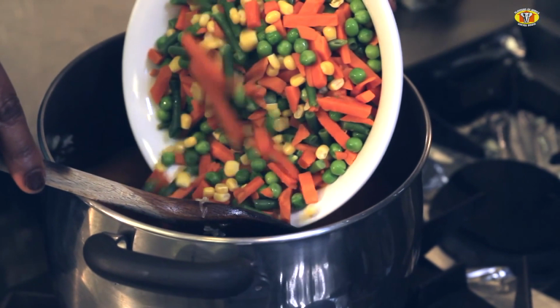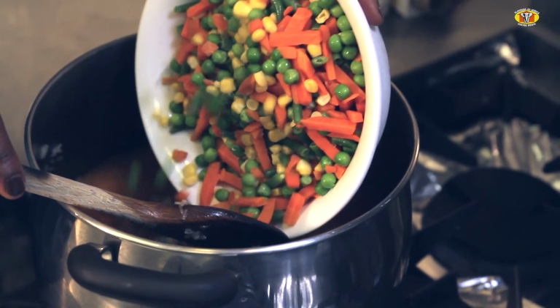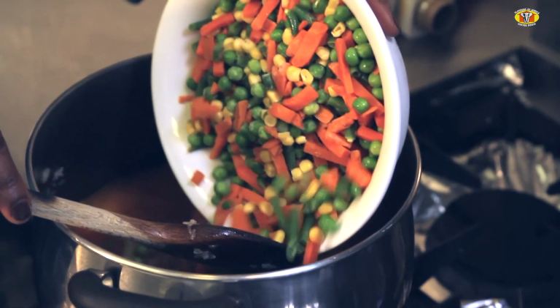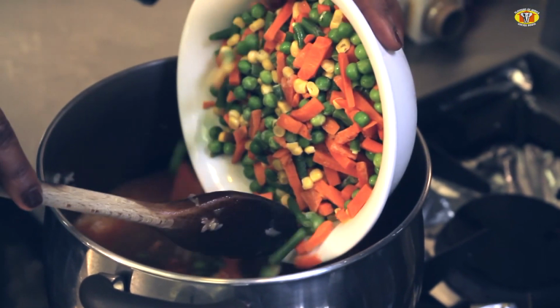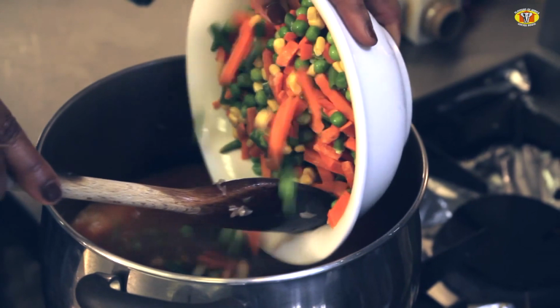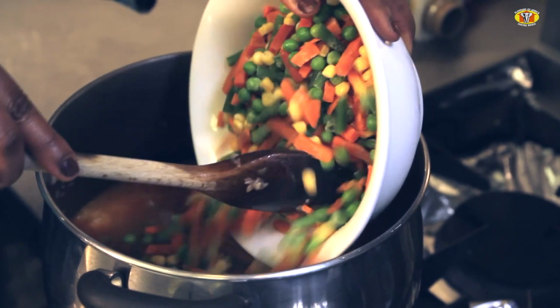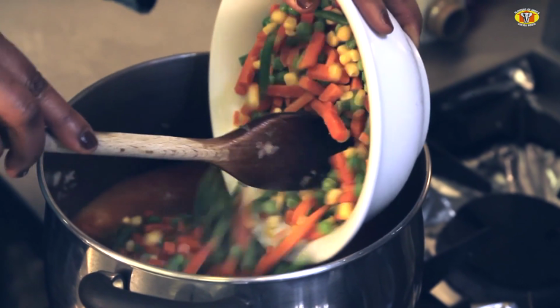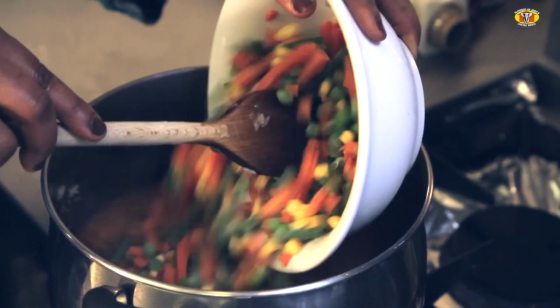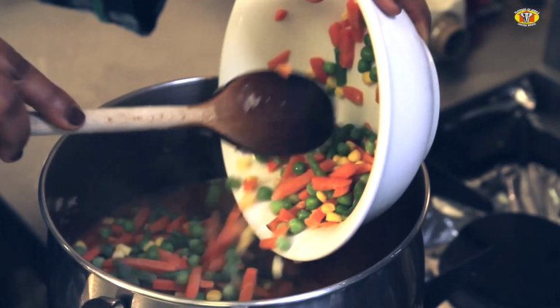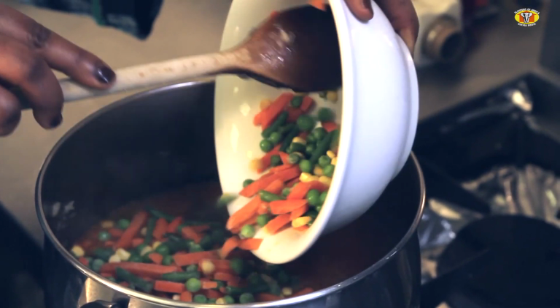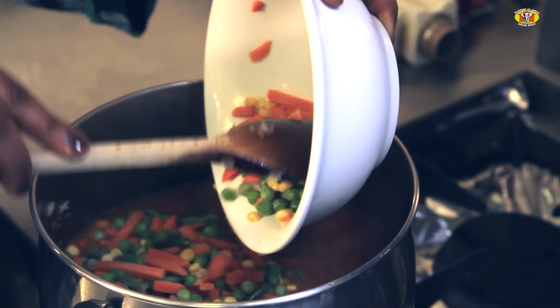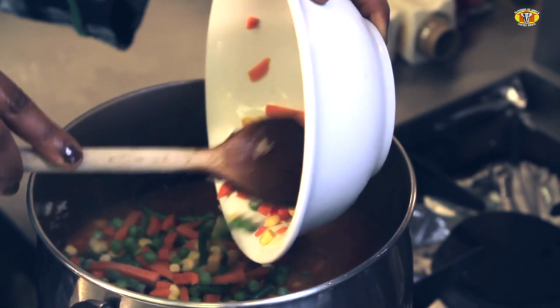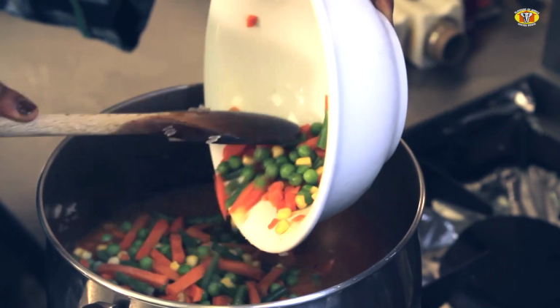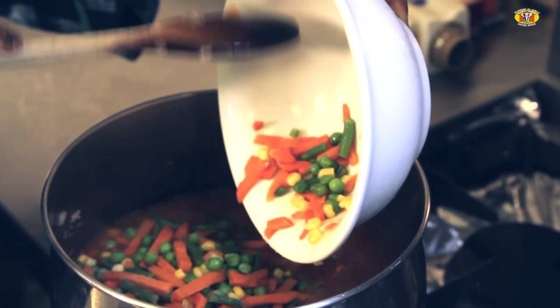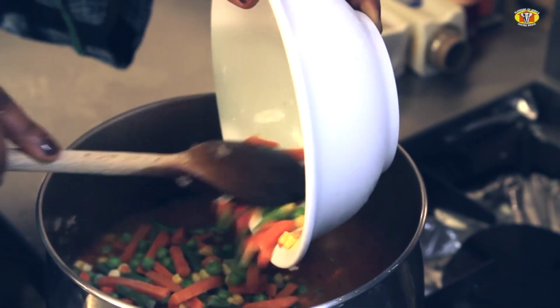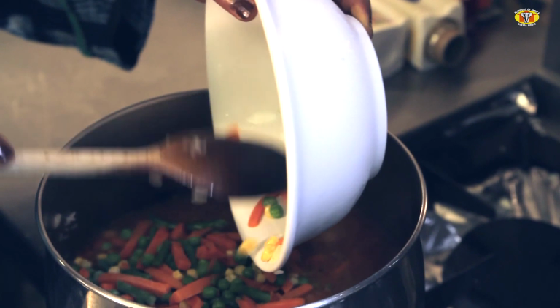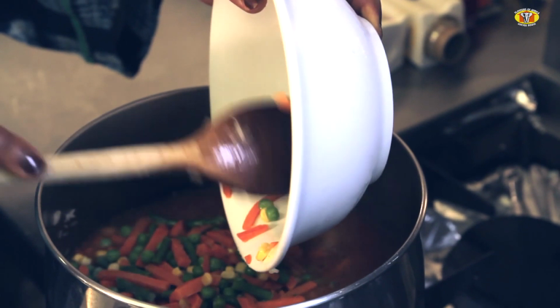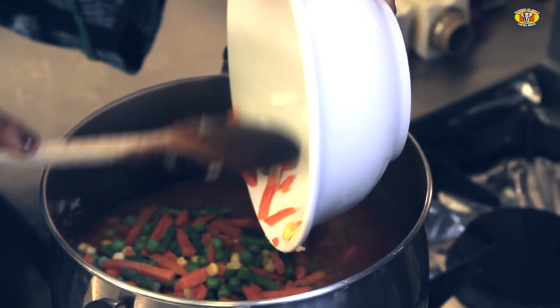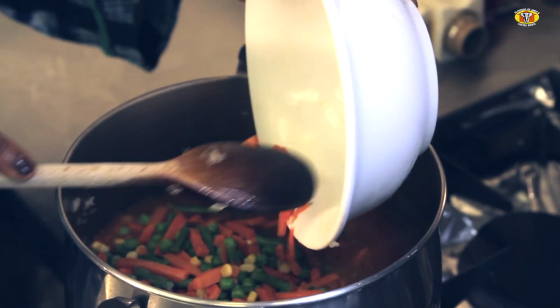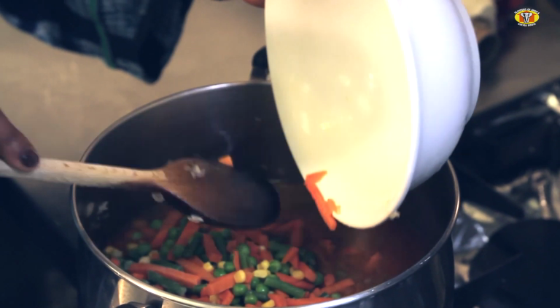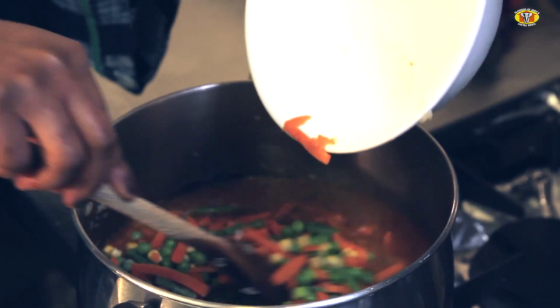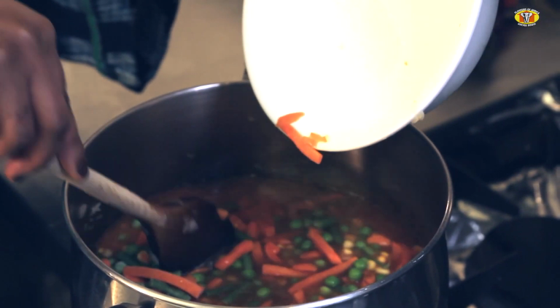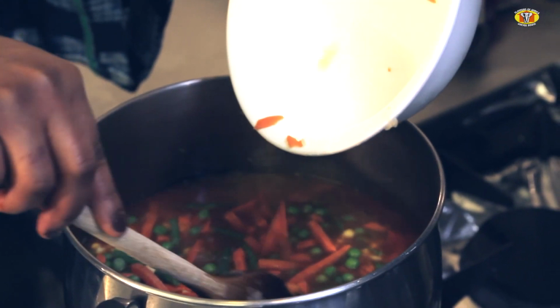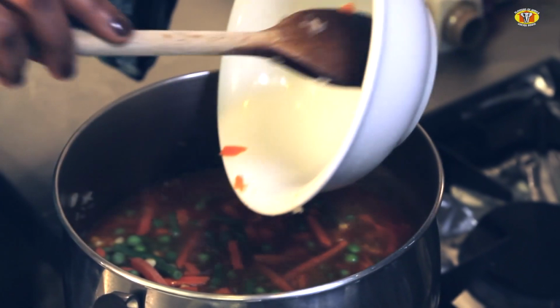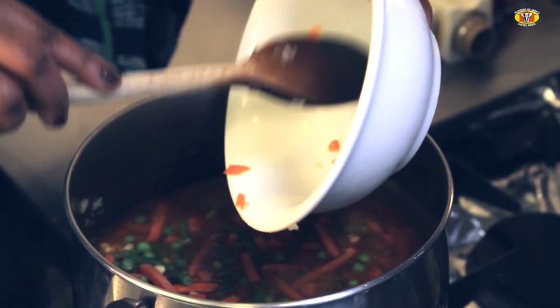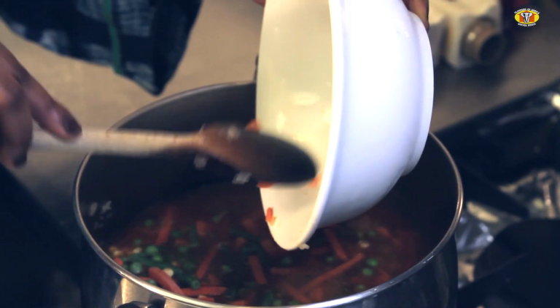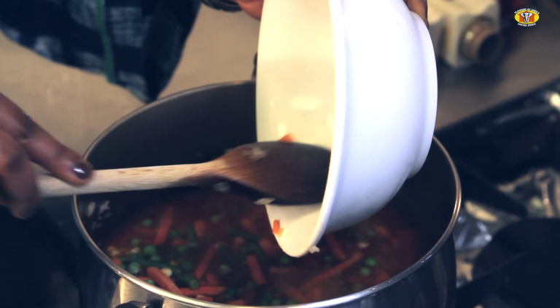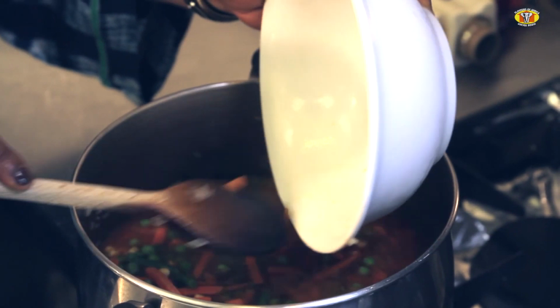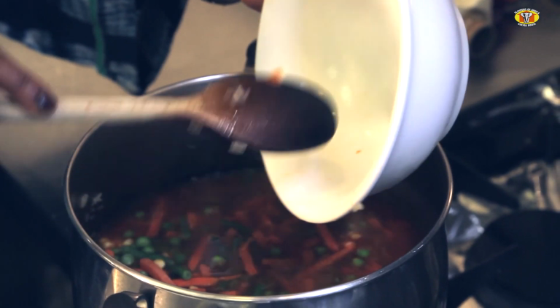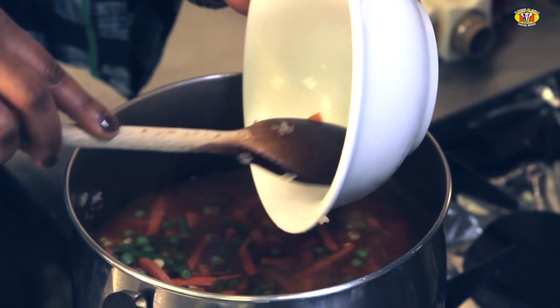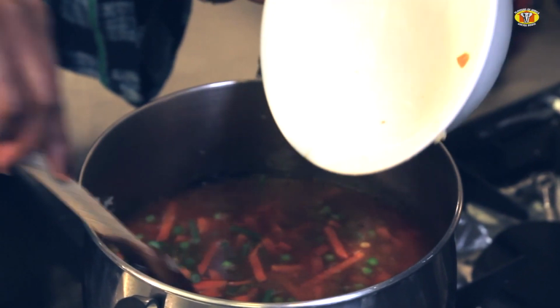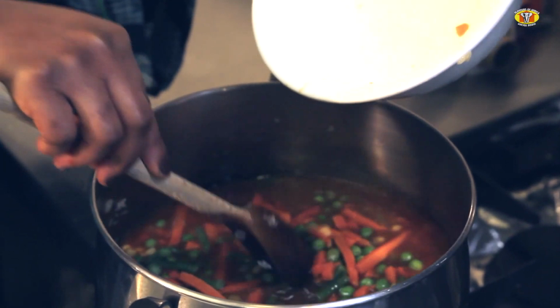I will then add the mixed vegetables — just a medium-sized bag of frozen mixed vegetables. I will level it and allow it to steam through.